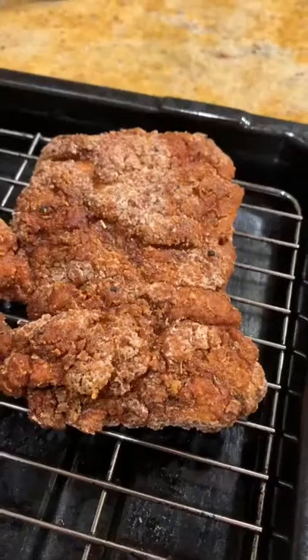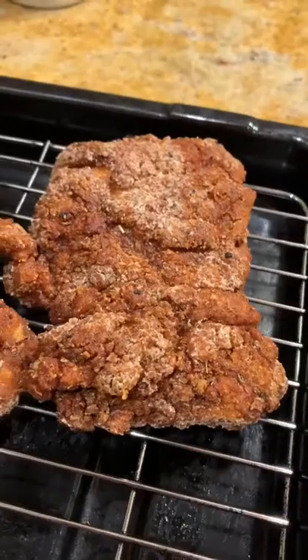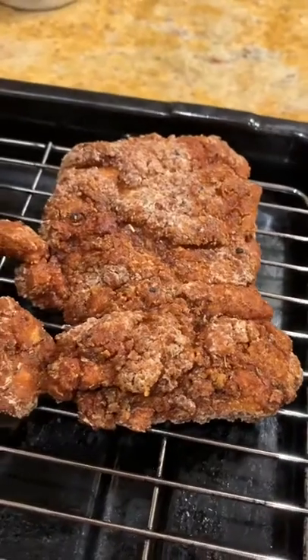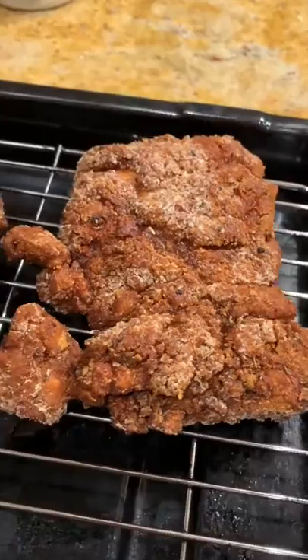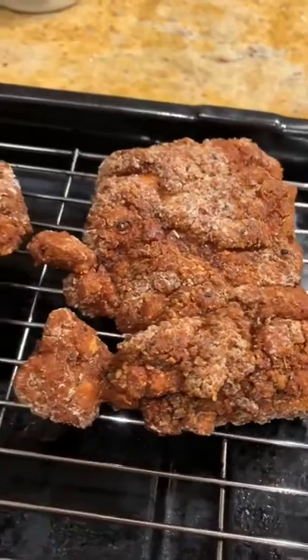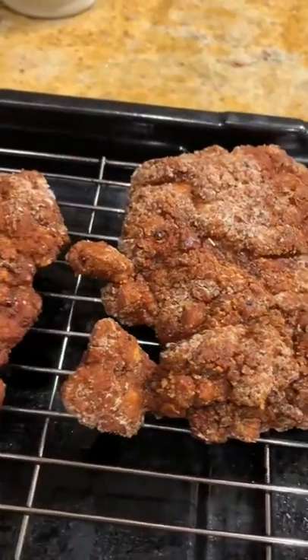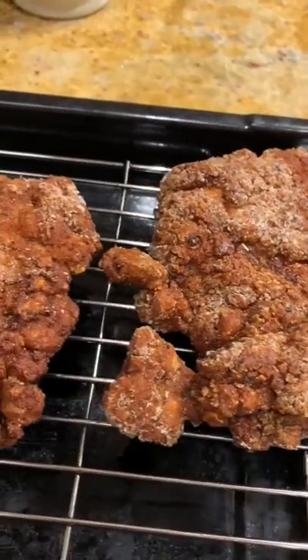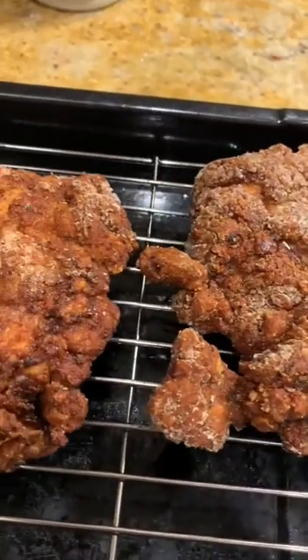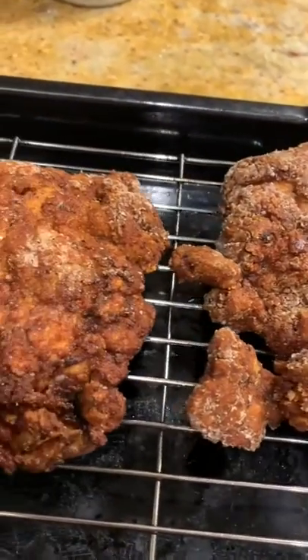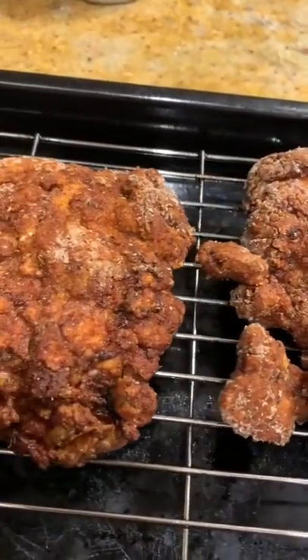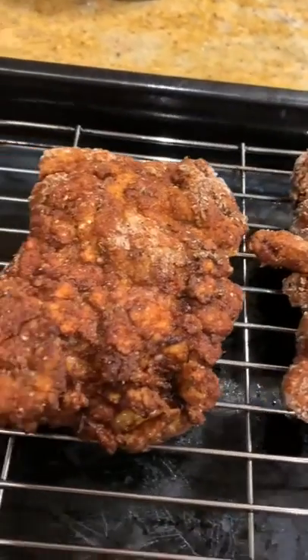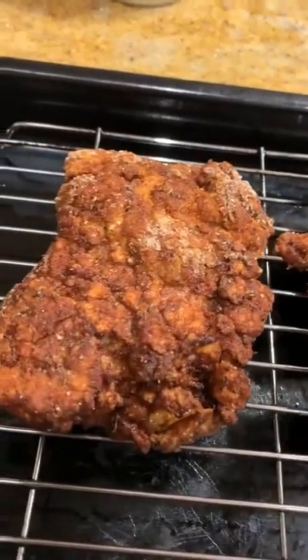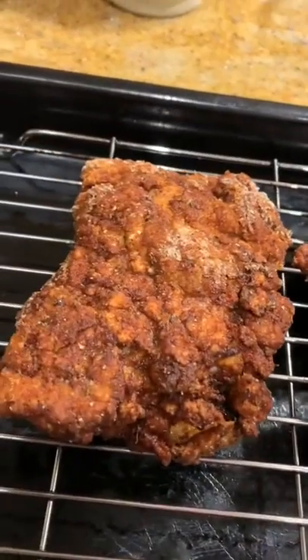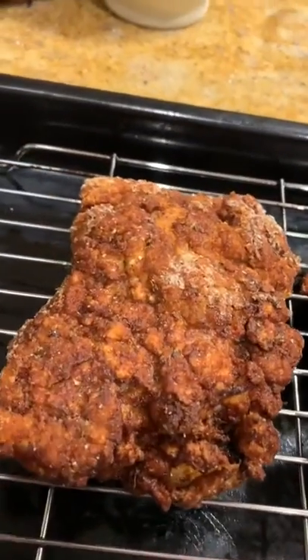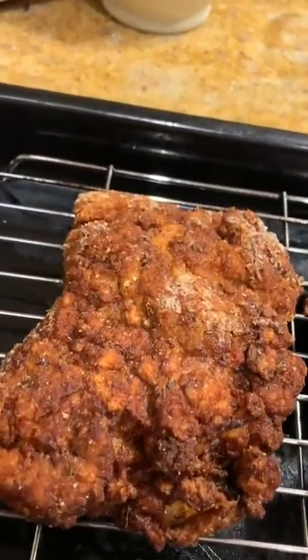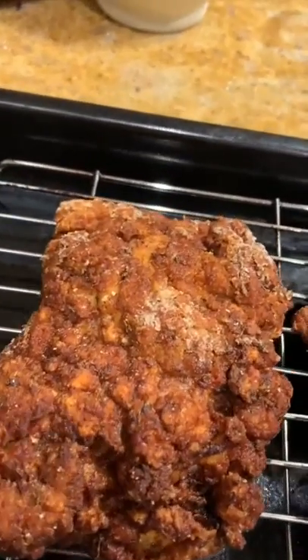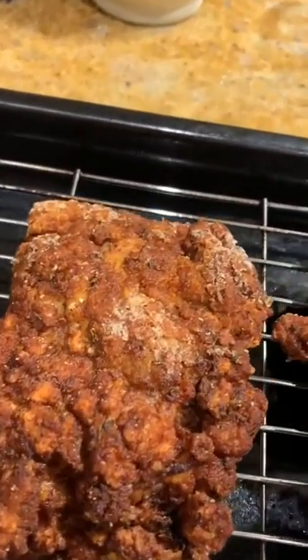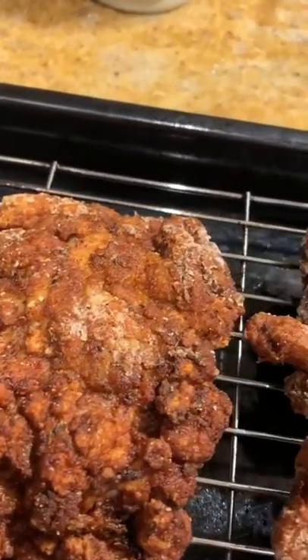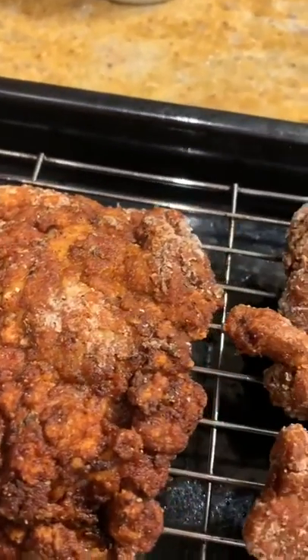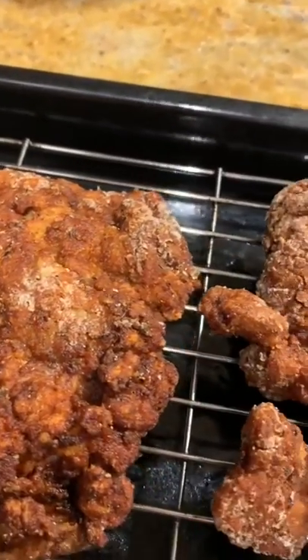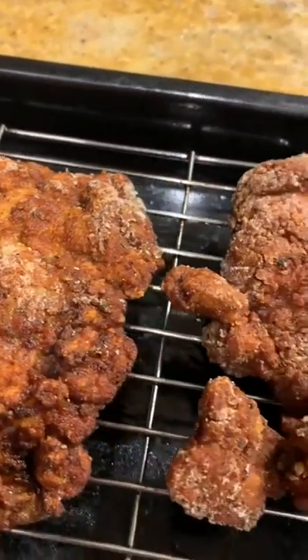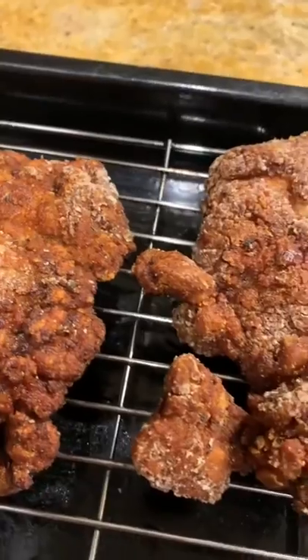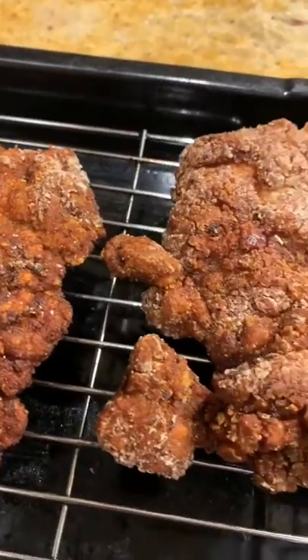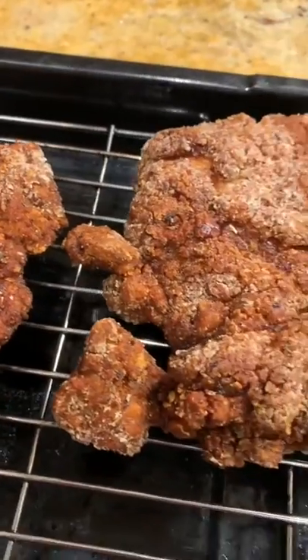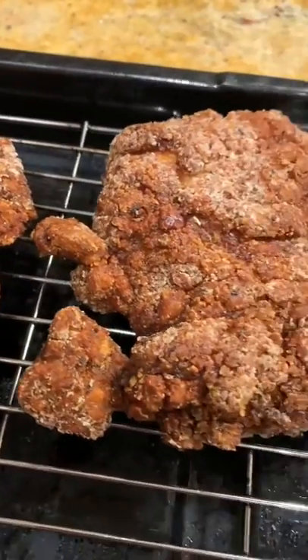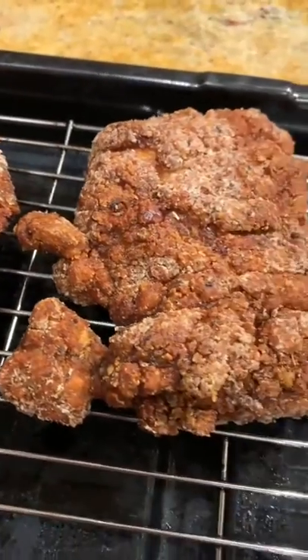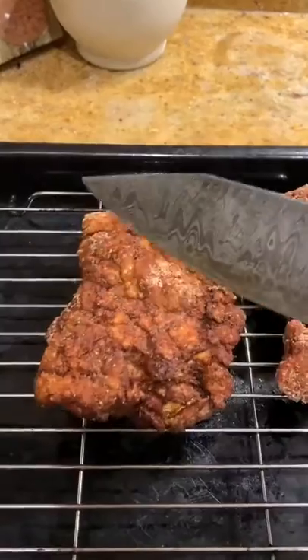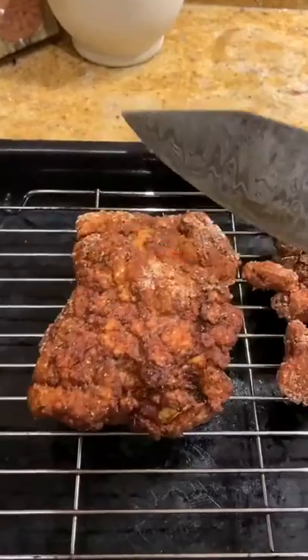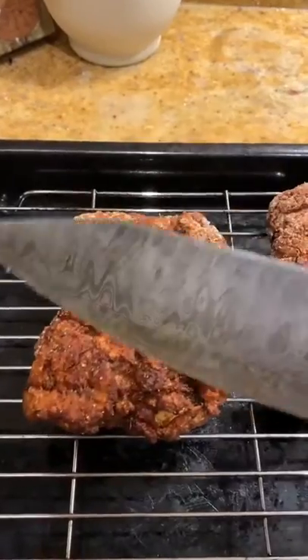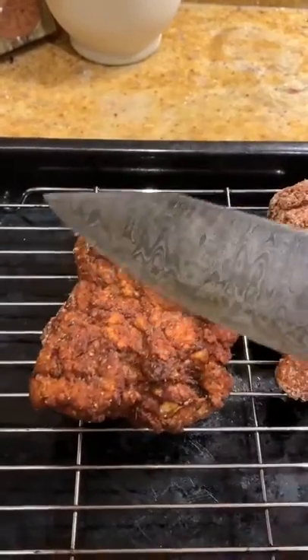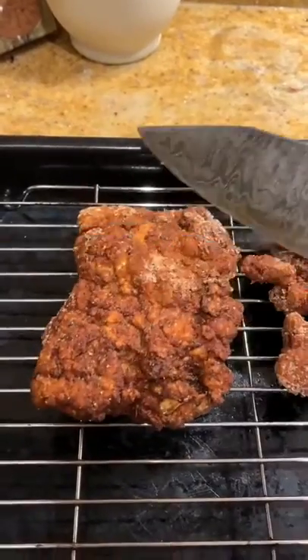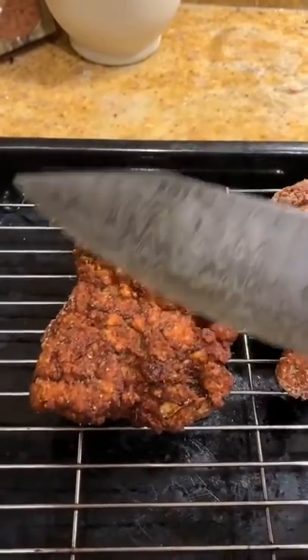I've said it before and I'll say it again — if Colonel Sanders wants to scrap, I'll two-foot him through the front window of KFC on the Uxbridge Road, just for a laugh. Oh yeah, that's well crisp.